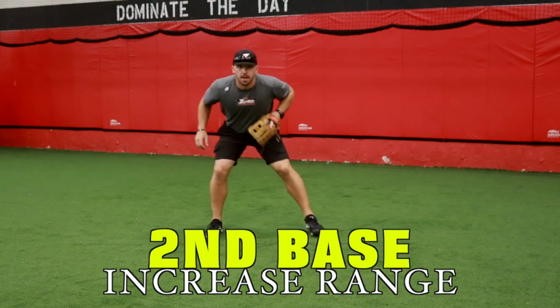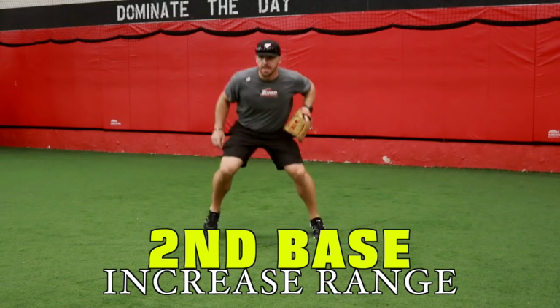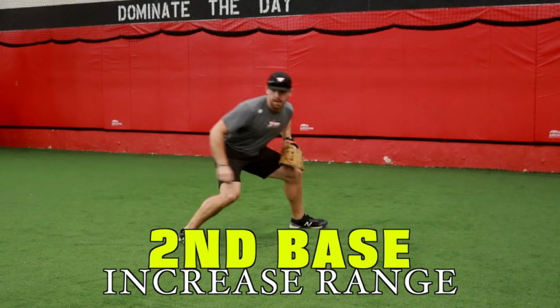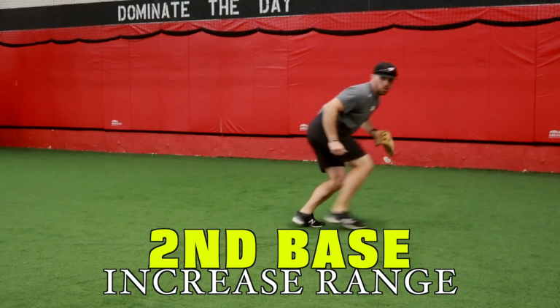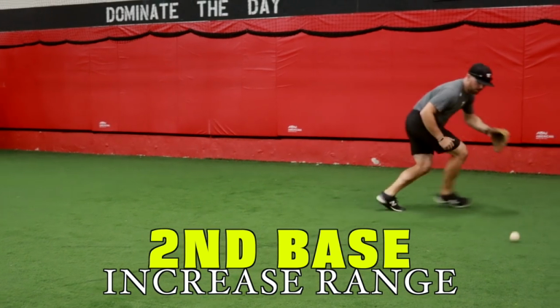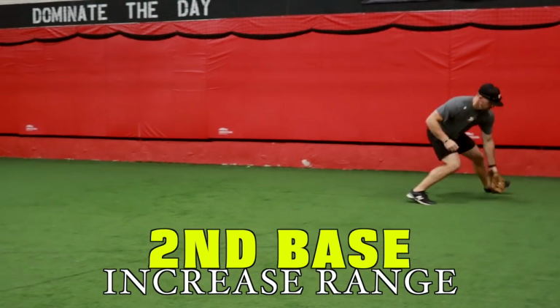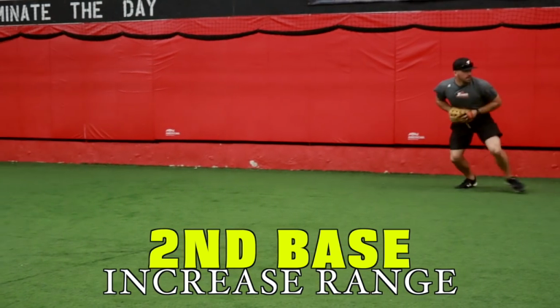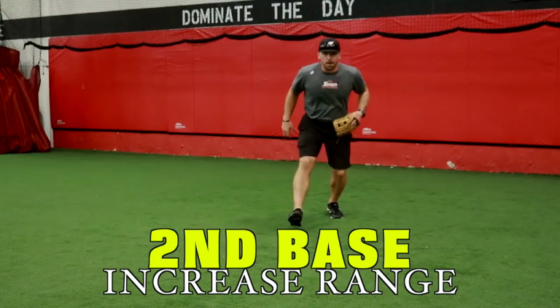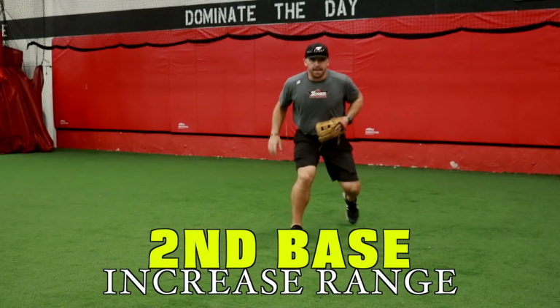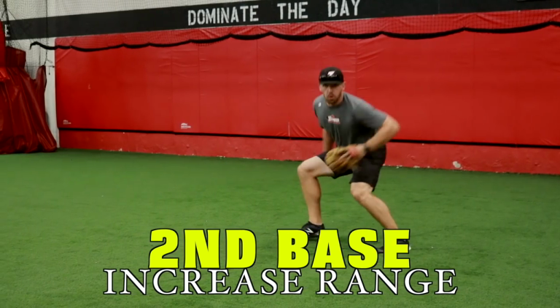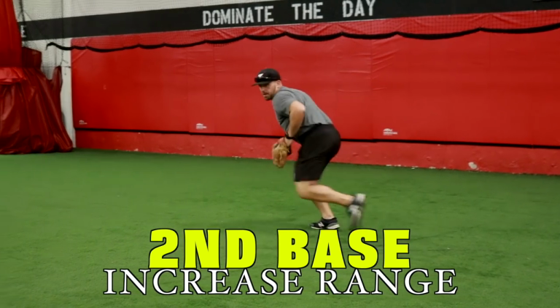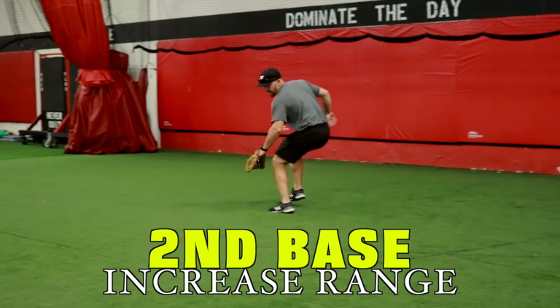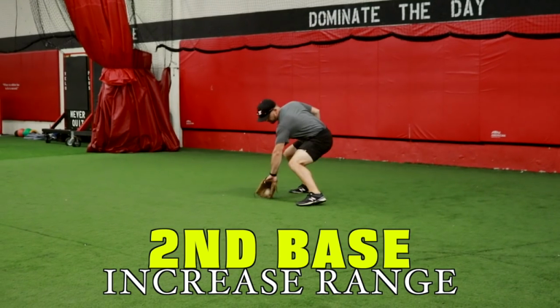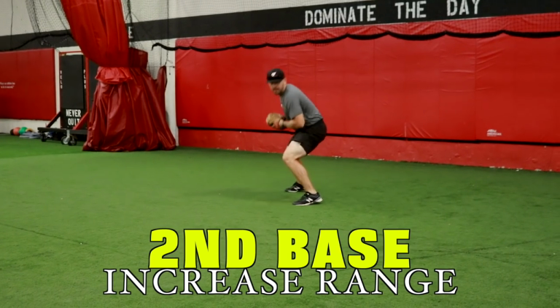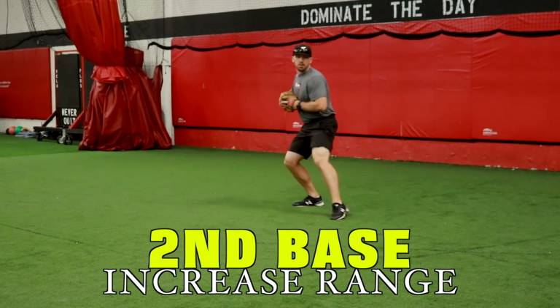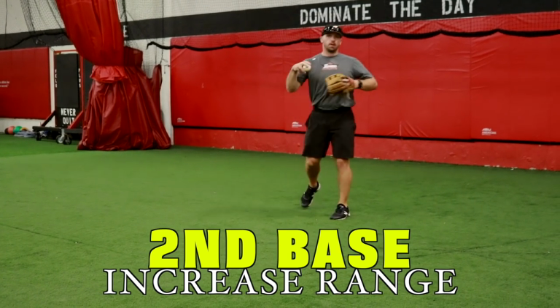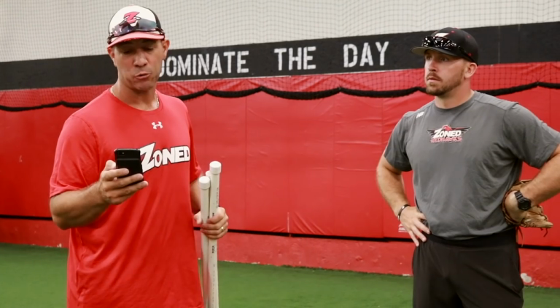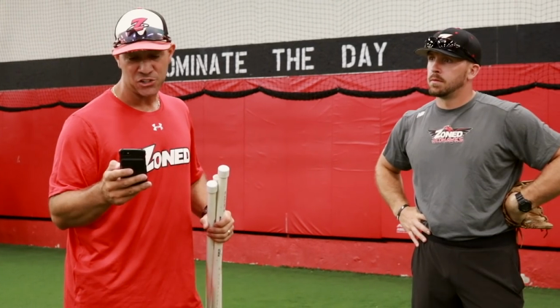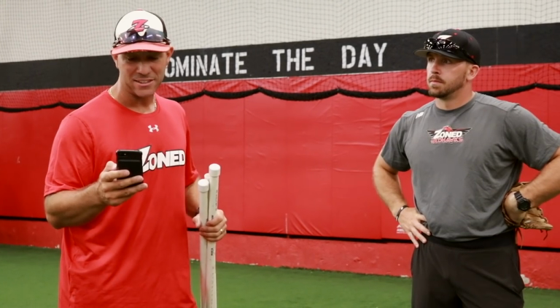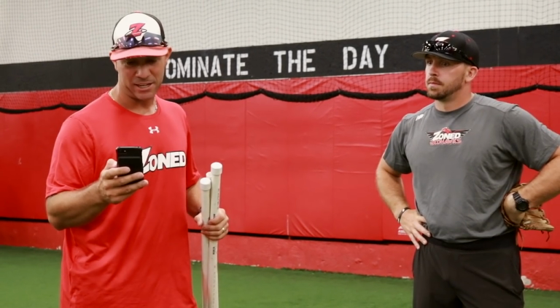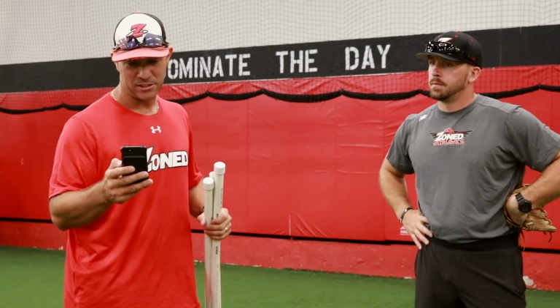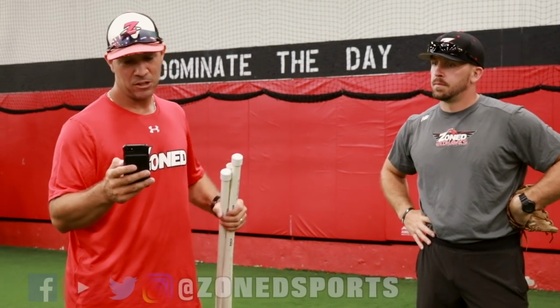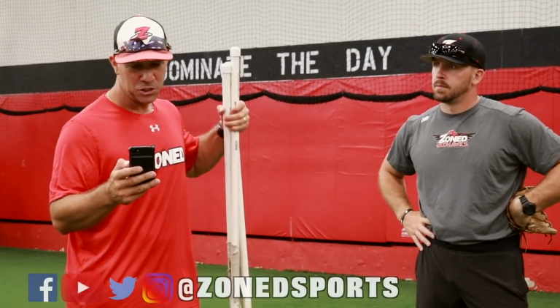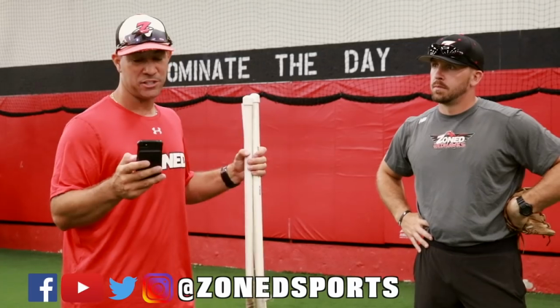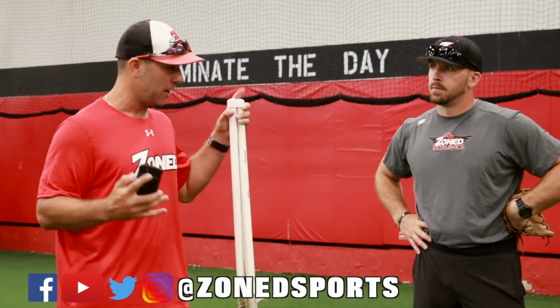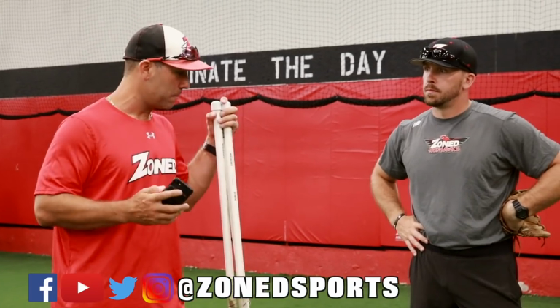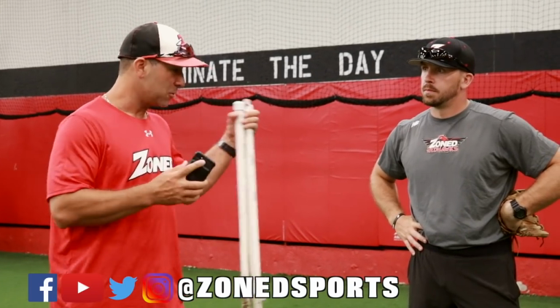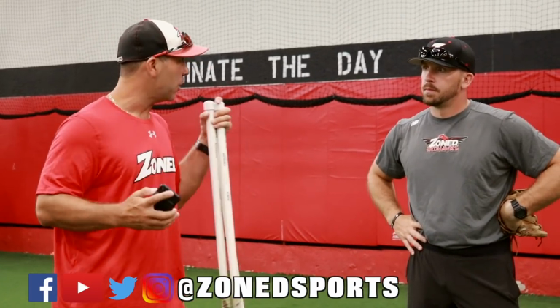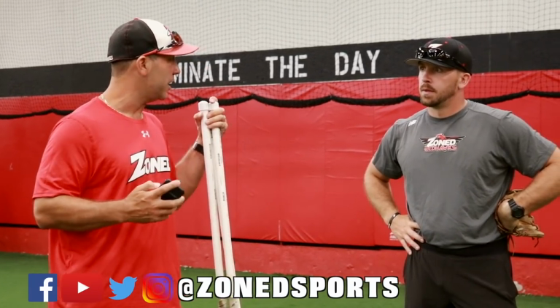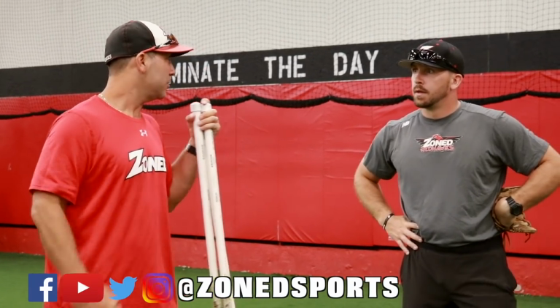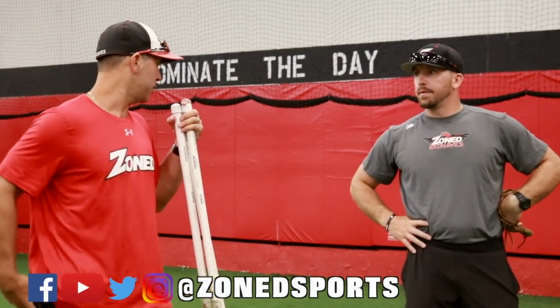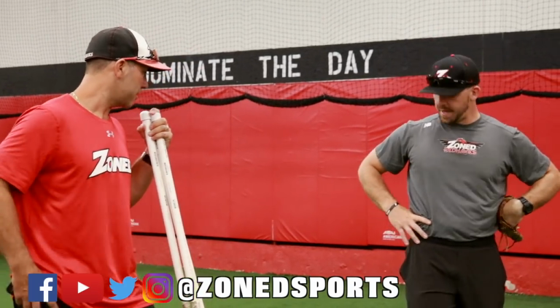We got a question from one of our Facebook viewers: do you have any videos on how to increase your range at second base? Coach D, do you want to tell us what you think? Definitely.